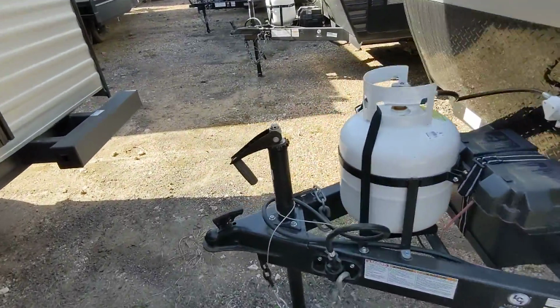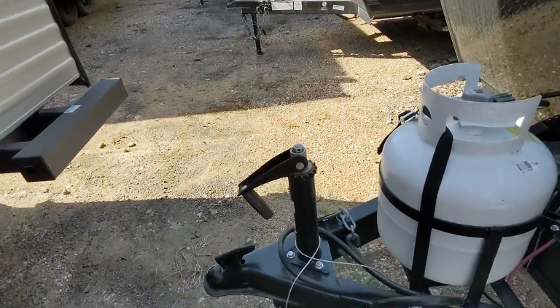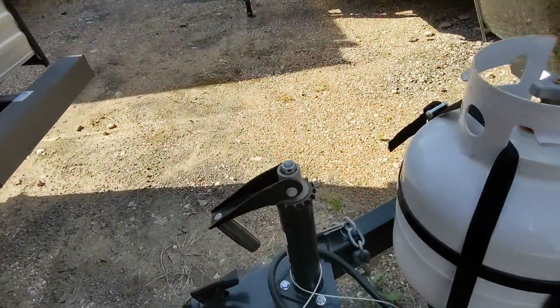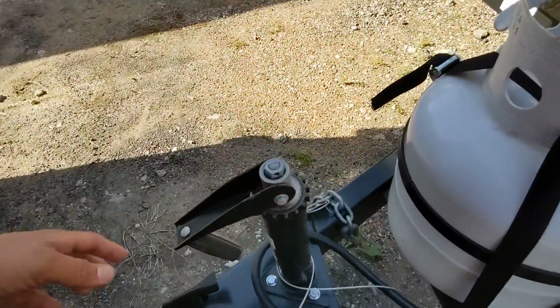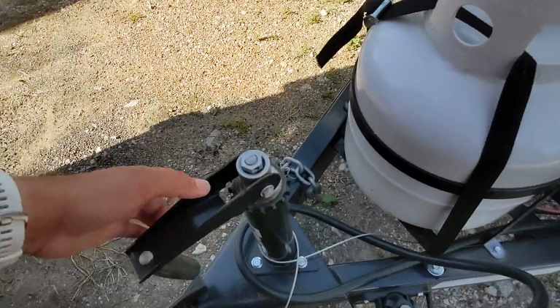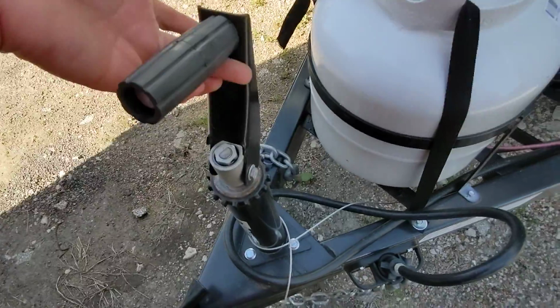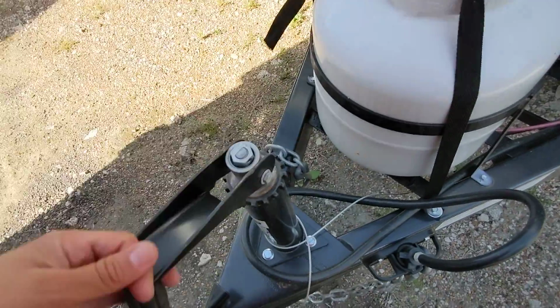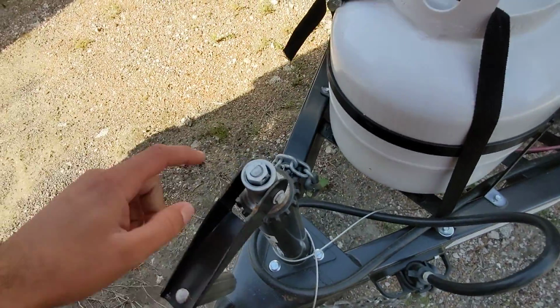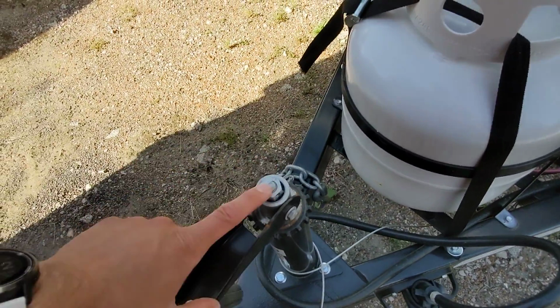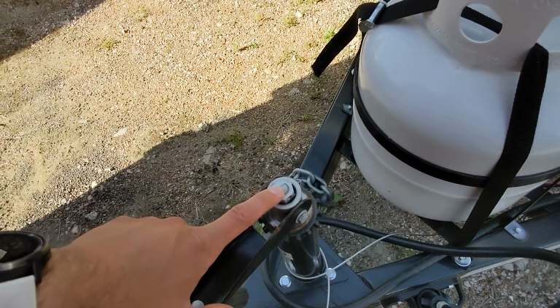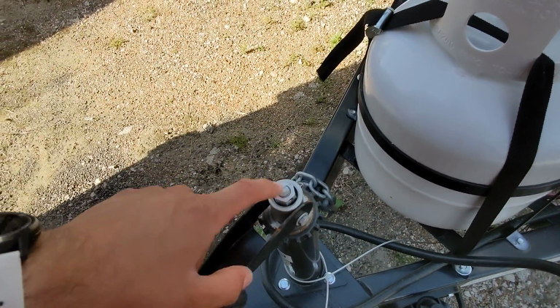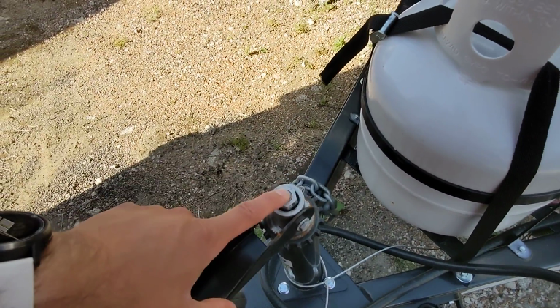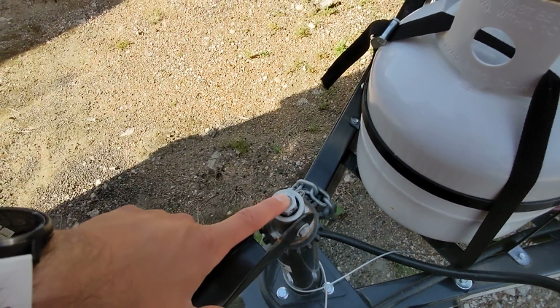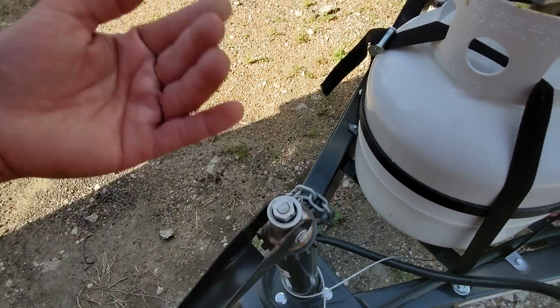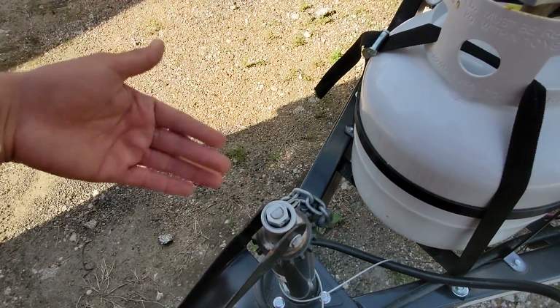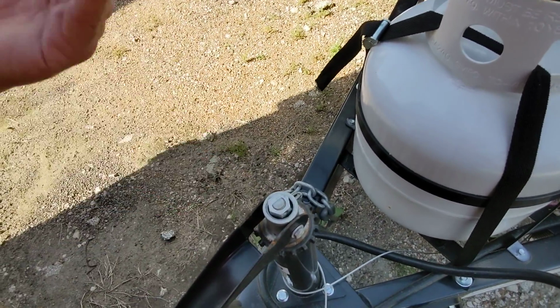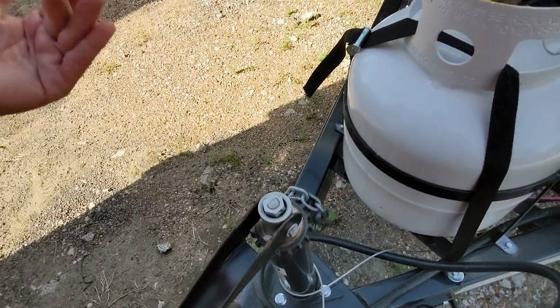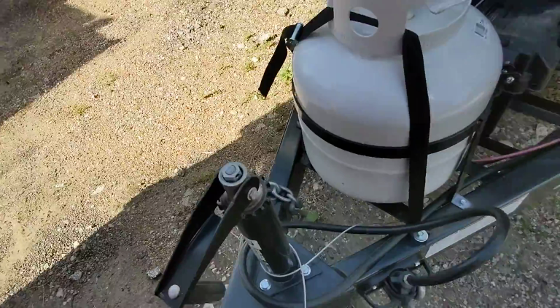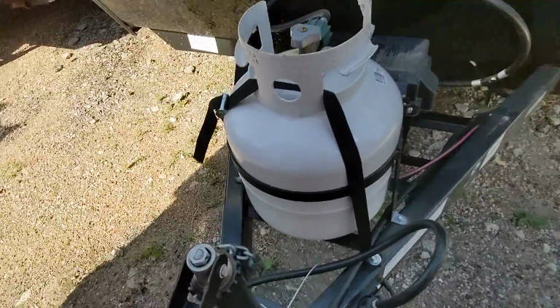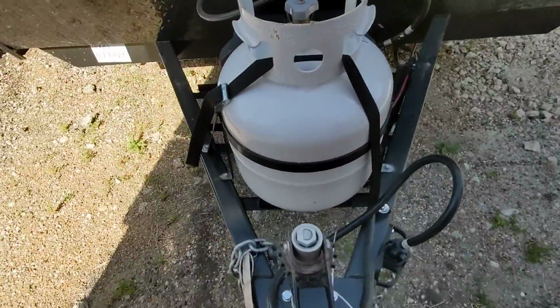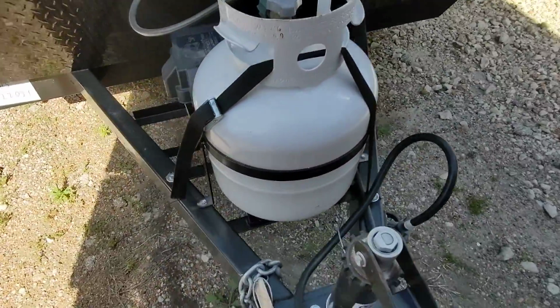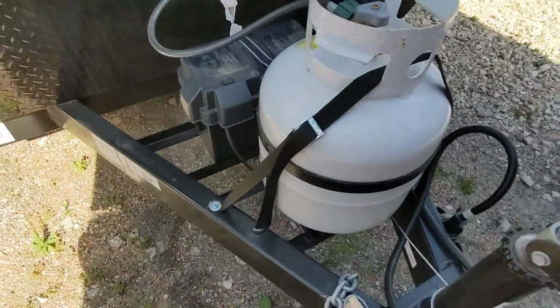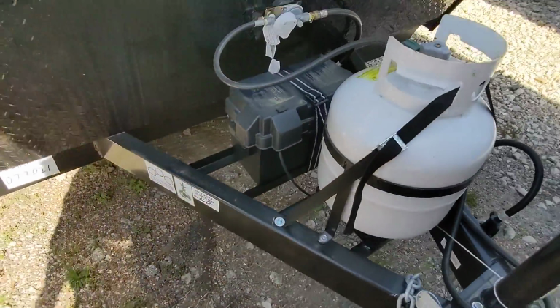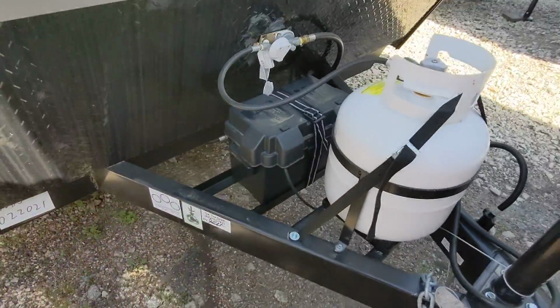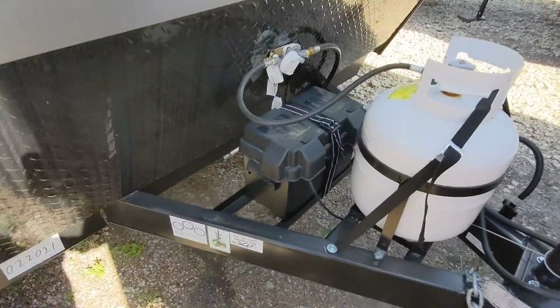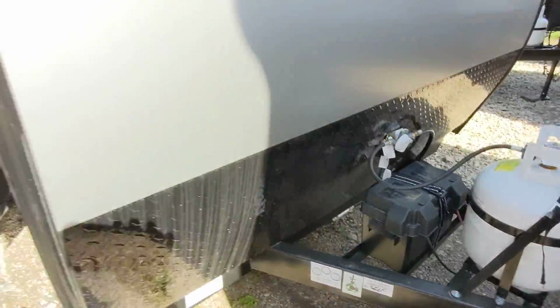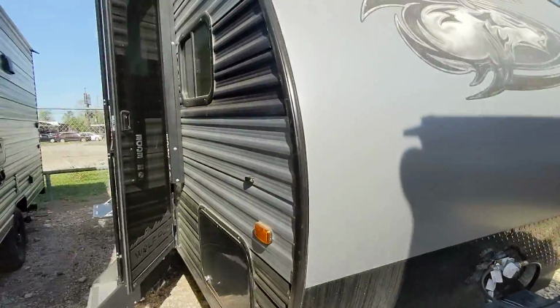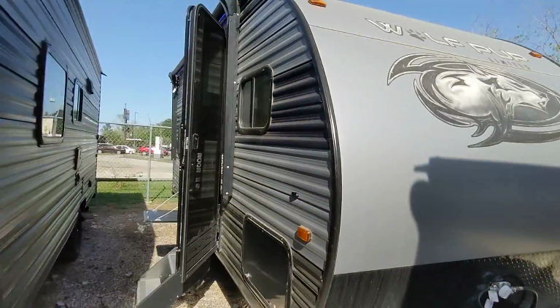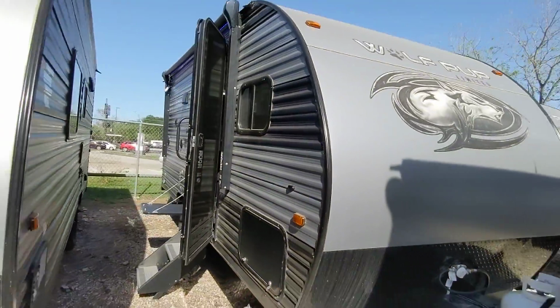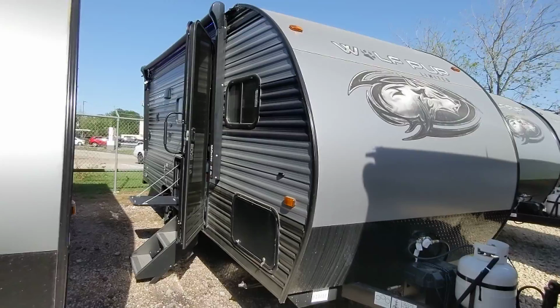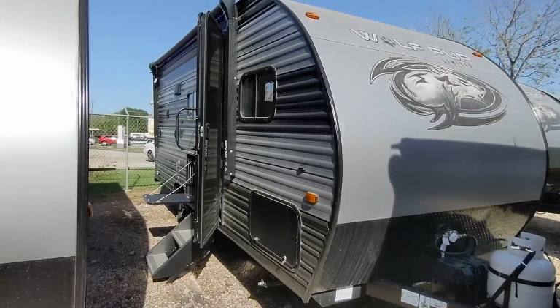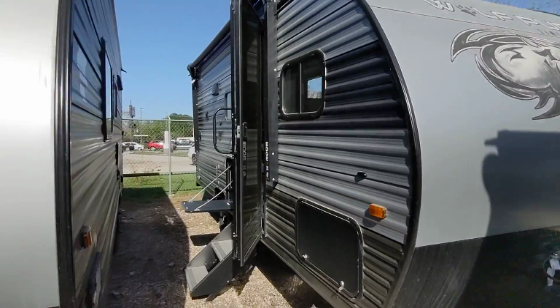It does feature a manual tongue jack, but what's really cool is when you flip it over it's three-quarter inch, just like your stabilizers, so you can use a drill to go up and down. We will have the propane filled up ready to go. The battery is pre-installed and this little pup does come with a built-in solar panel — the juice pack.